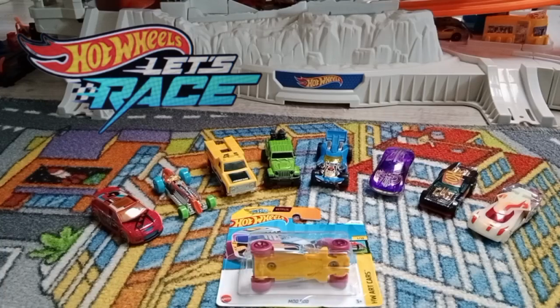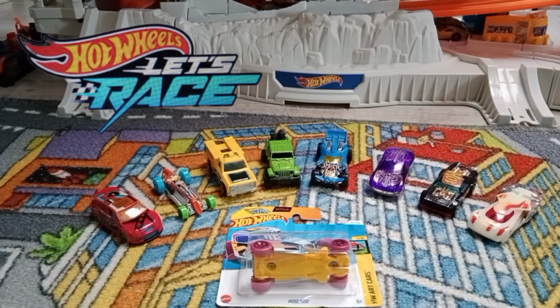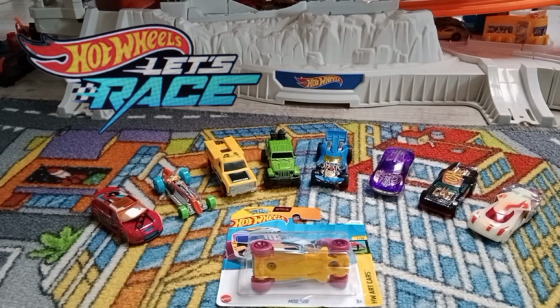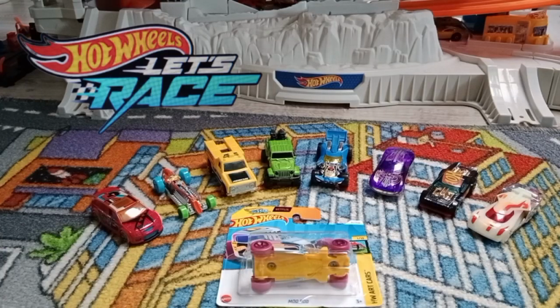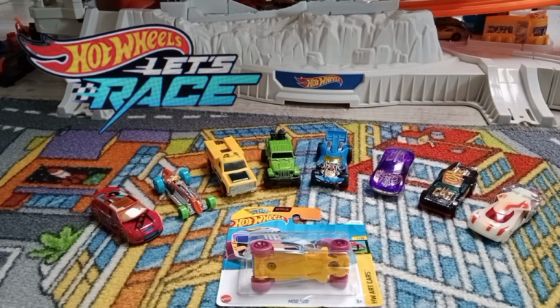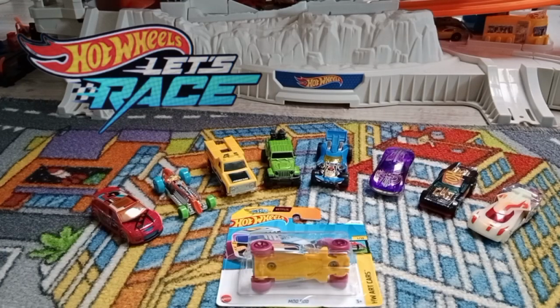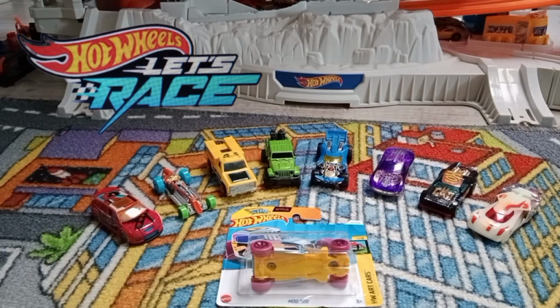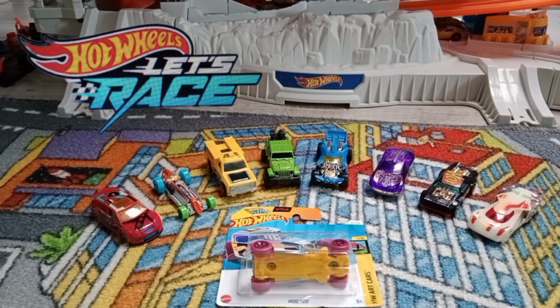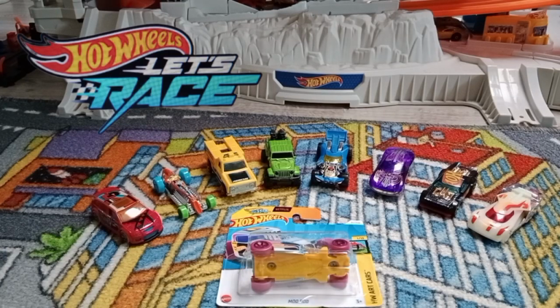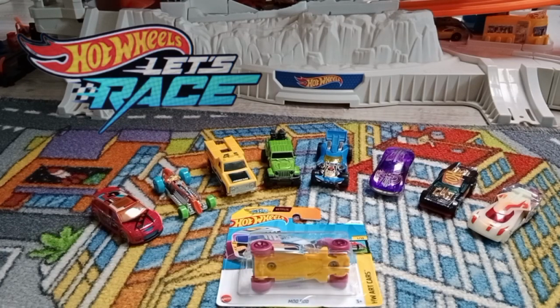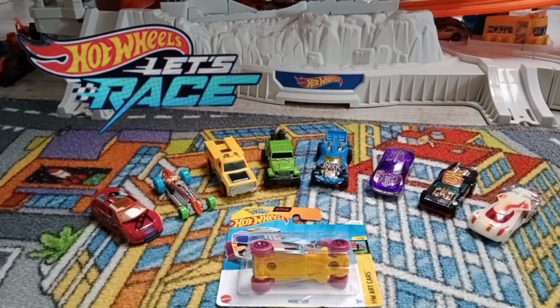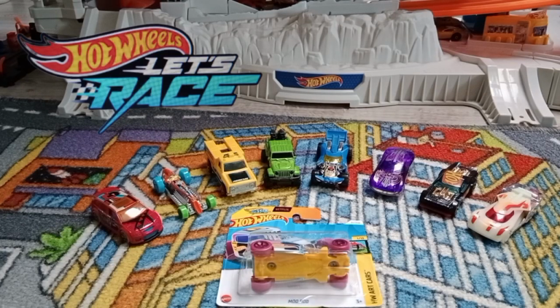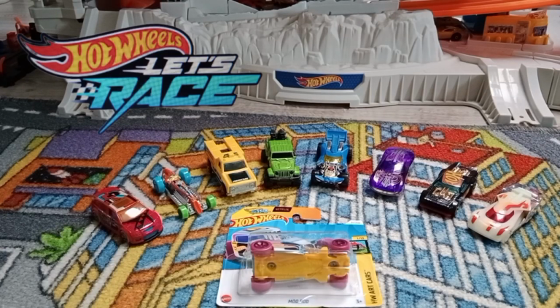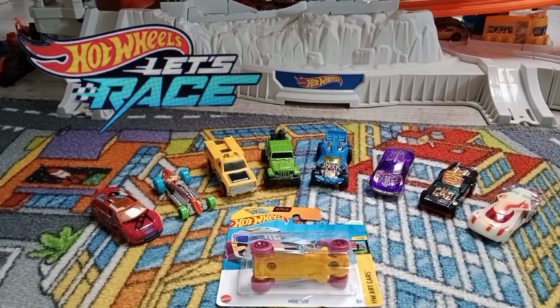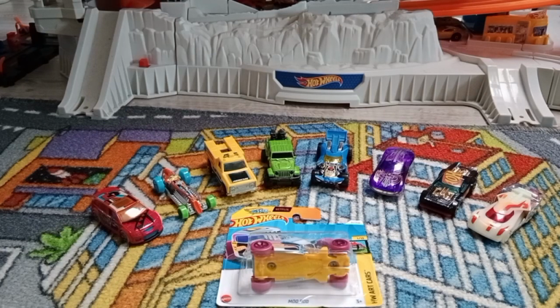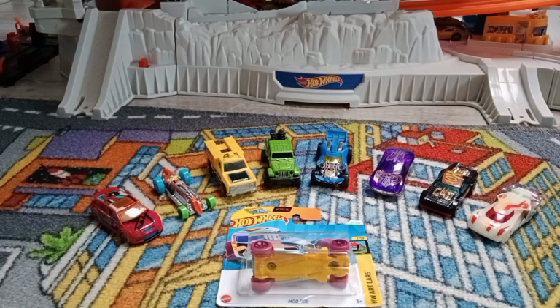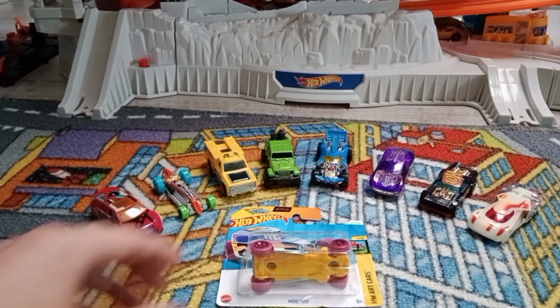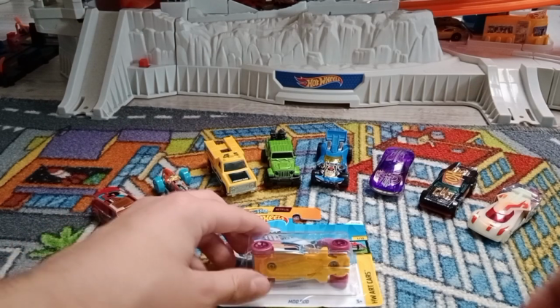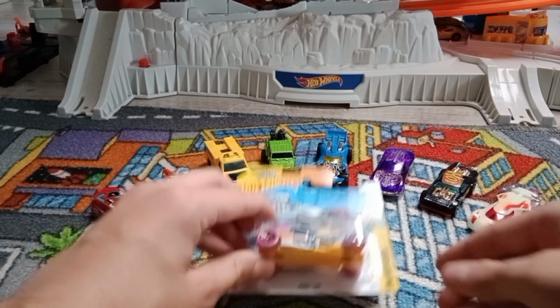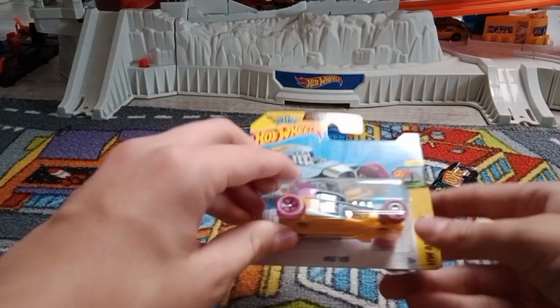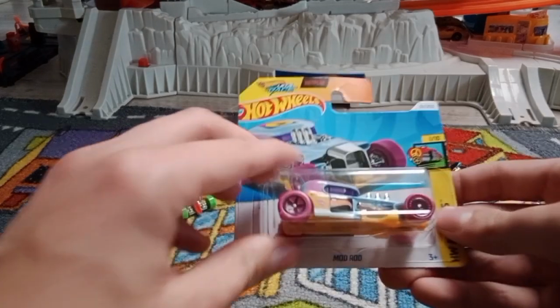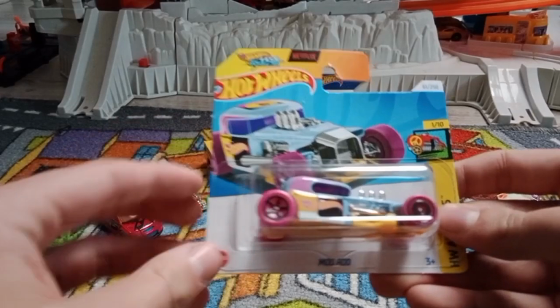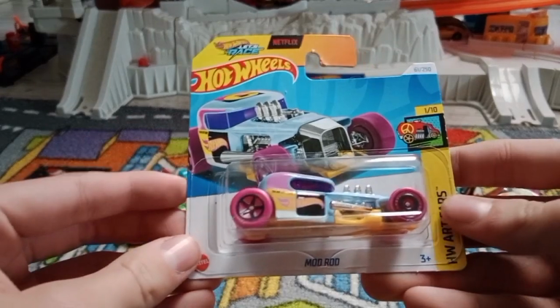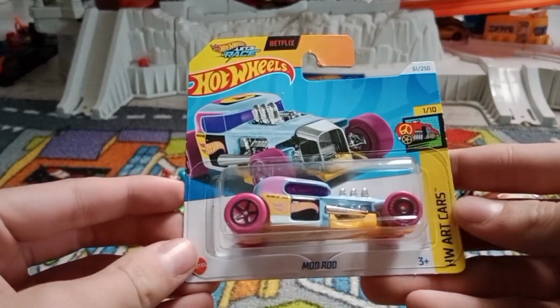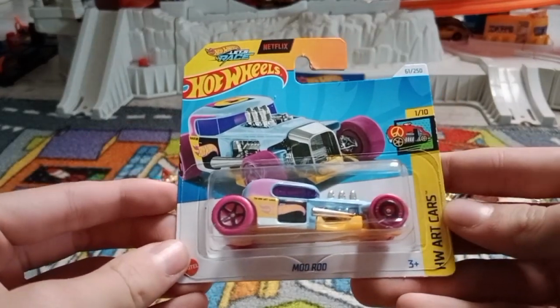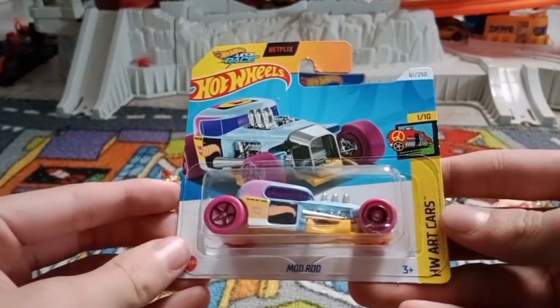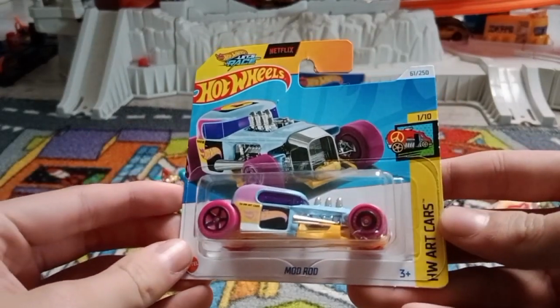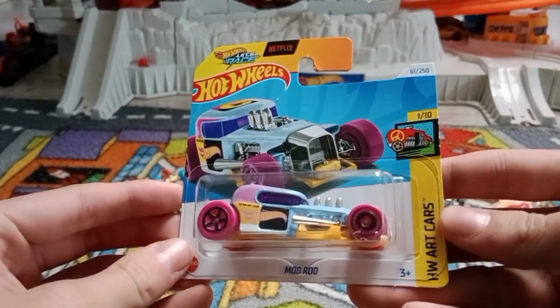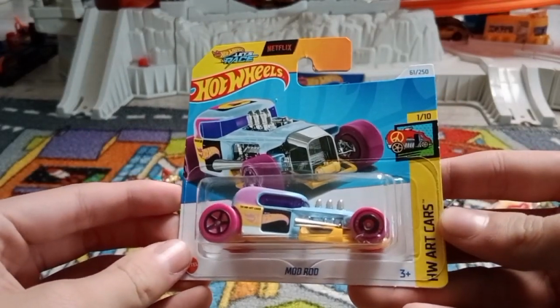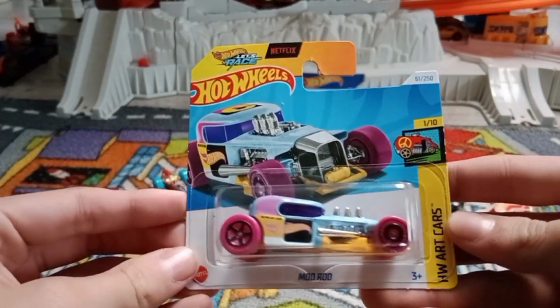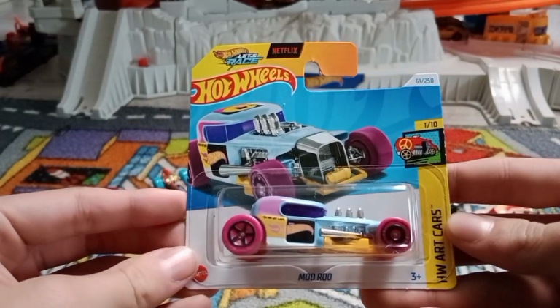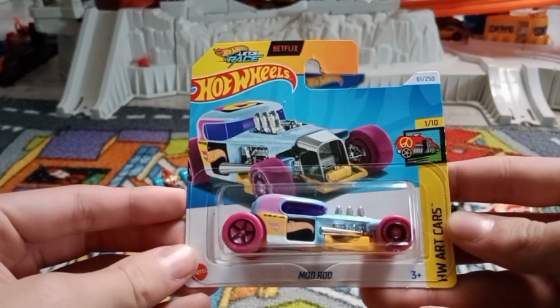Hello guys, today I'm going to open a new Hot Wheels car named Mod Rod from Hot Wheels Art Cars — 1 out of 10.